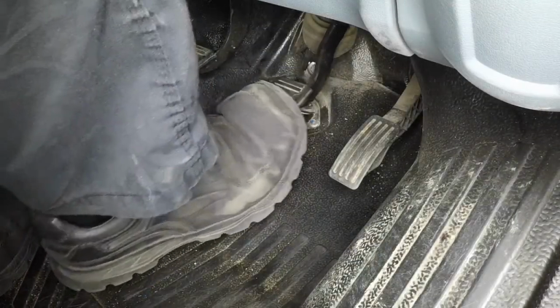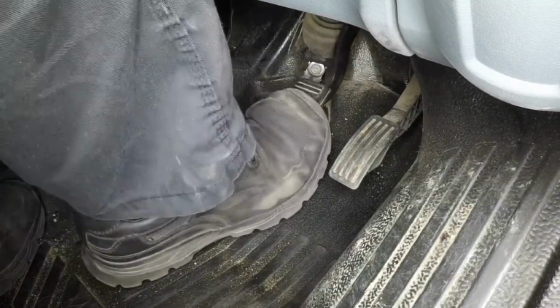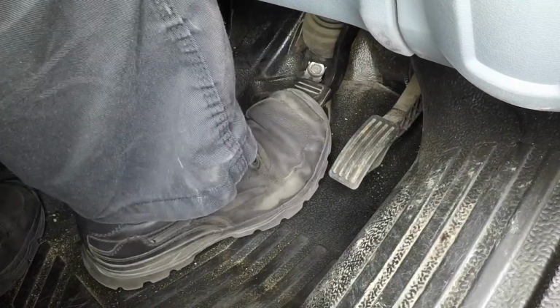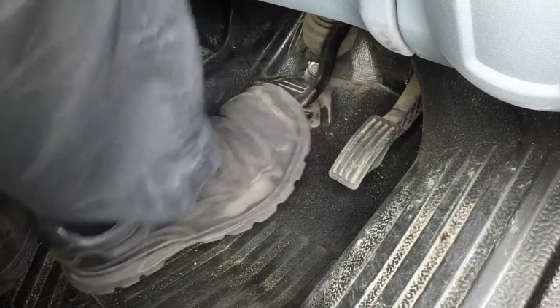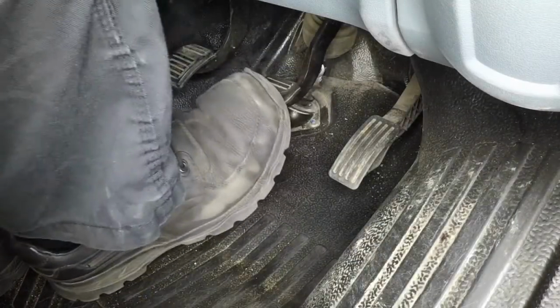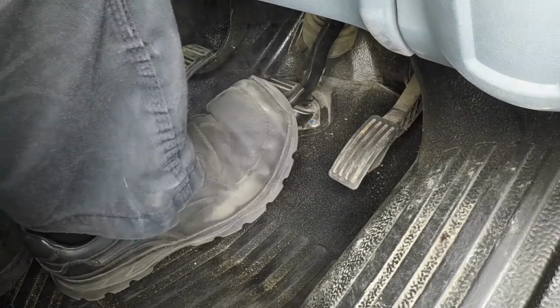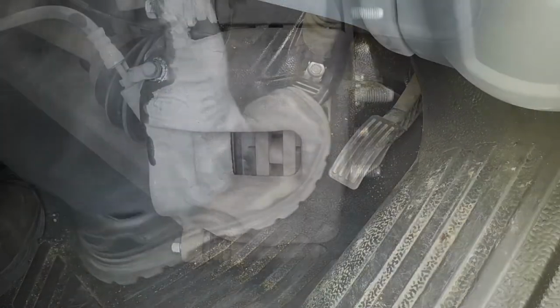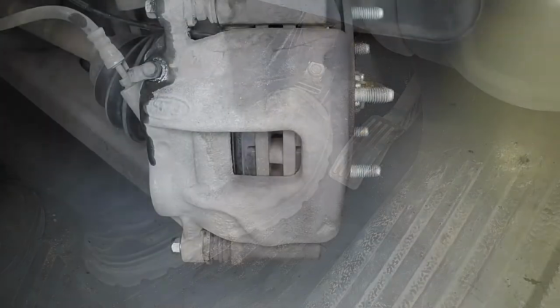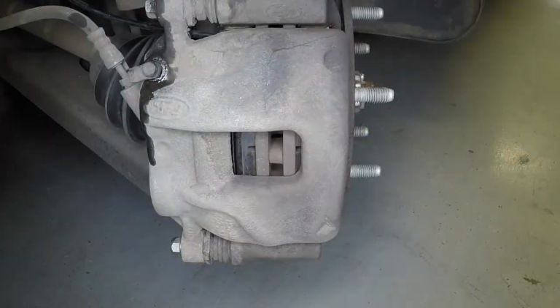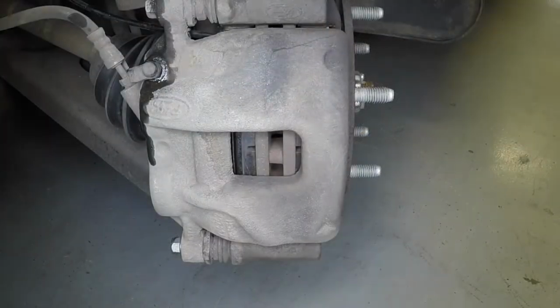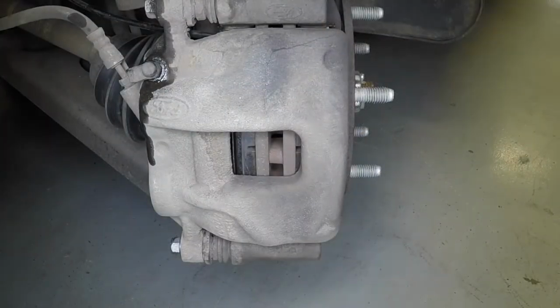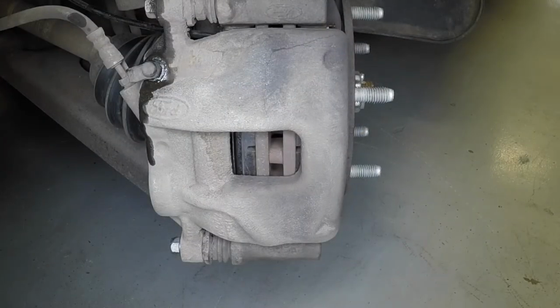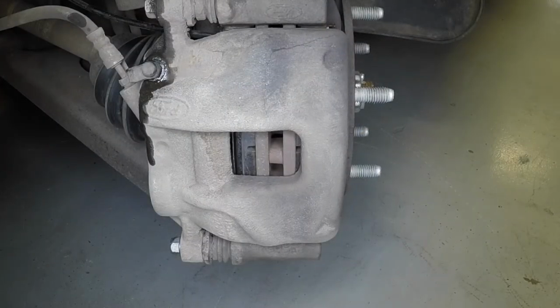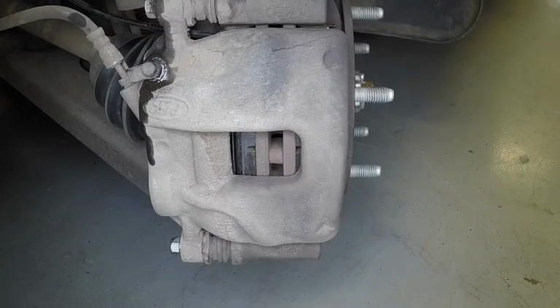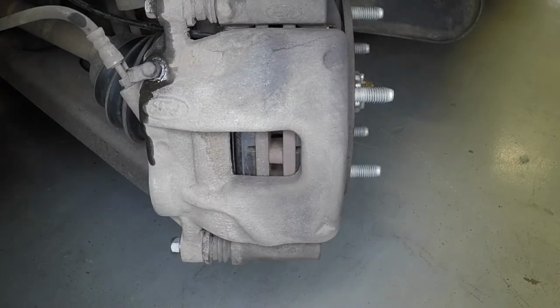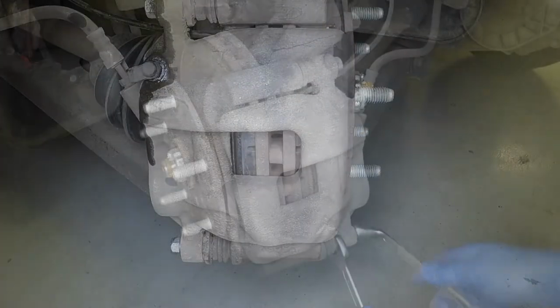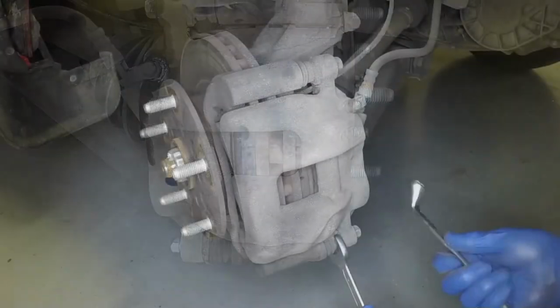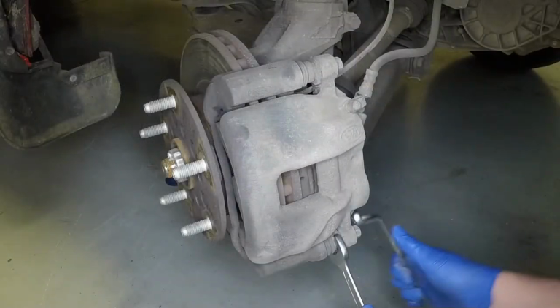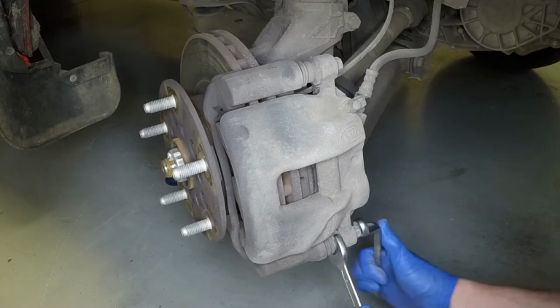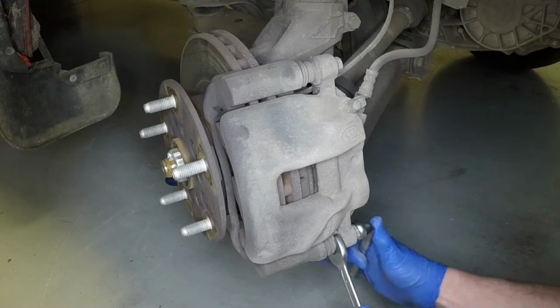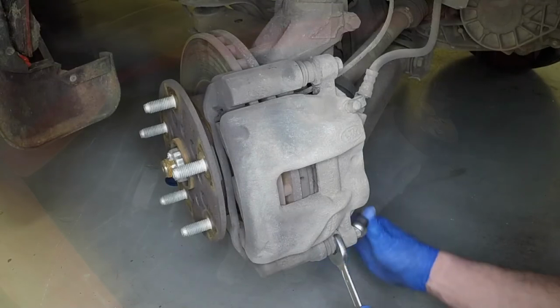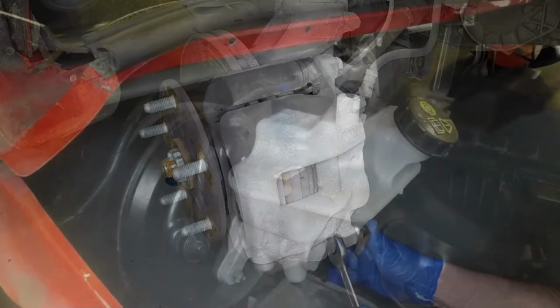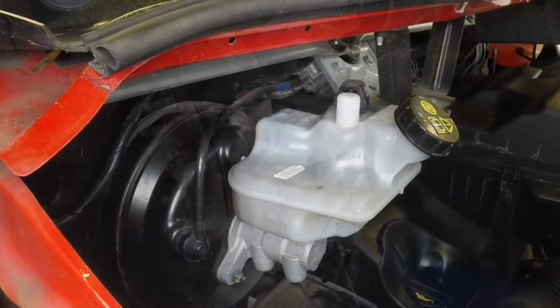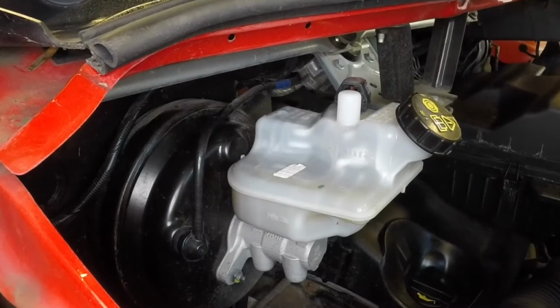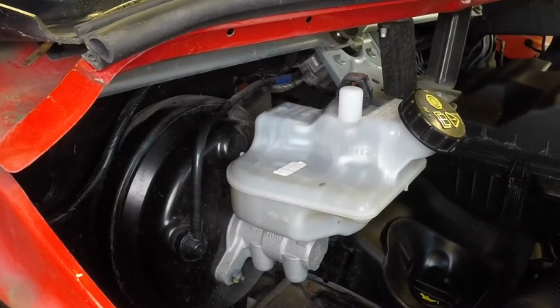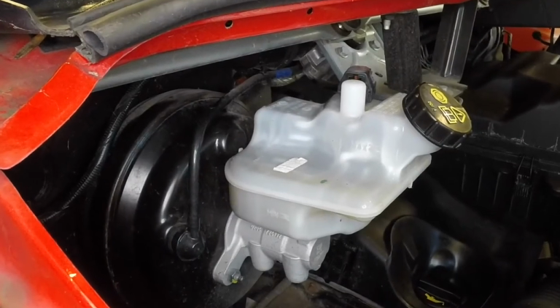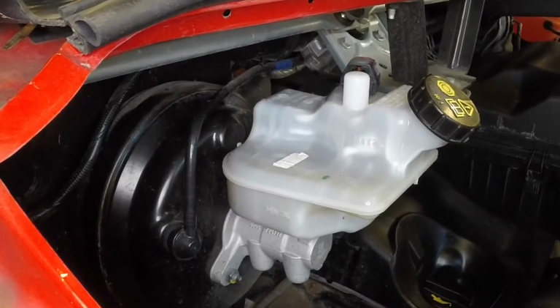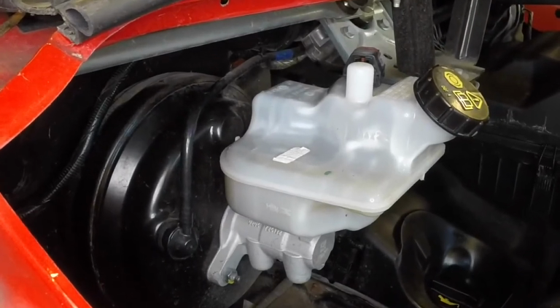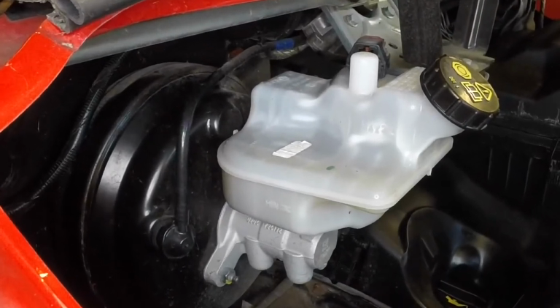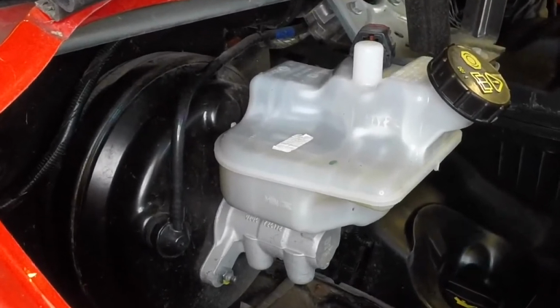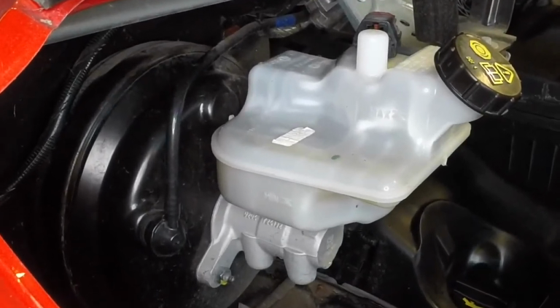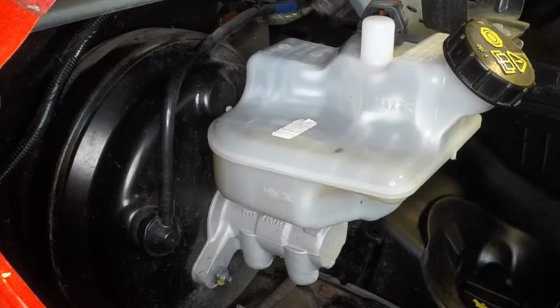Repeatedly depress the brake pedal to bring the pads into full contact with the disc. Repeat this whole procedure on the remaining front brake. Check, and if necessary, top up the brake fluid level.